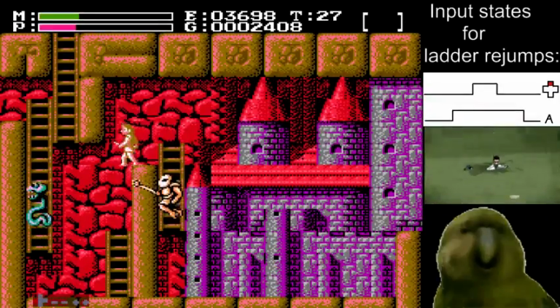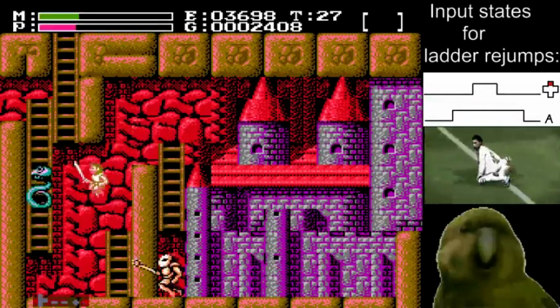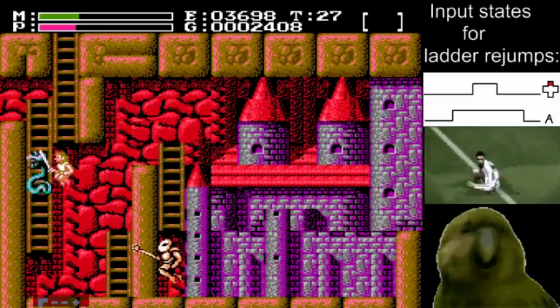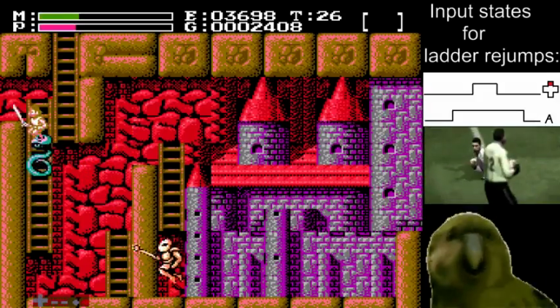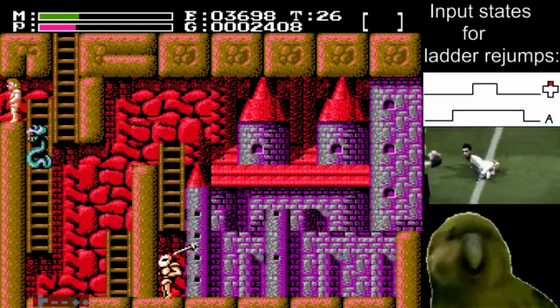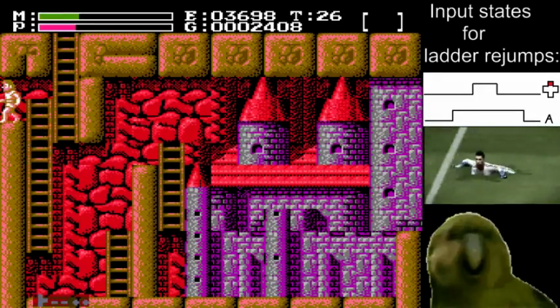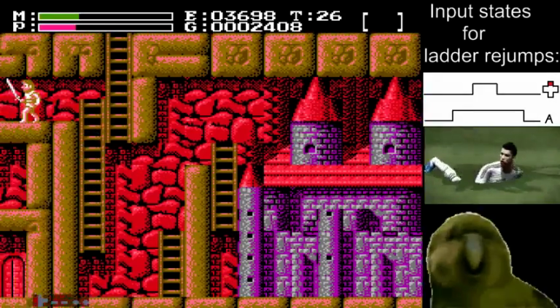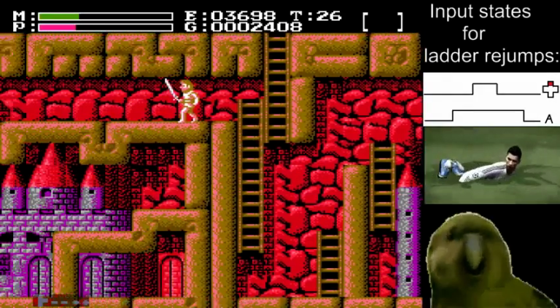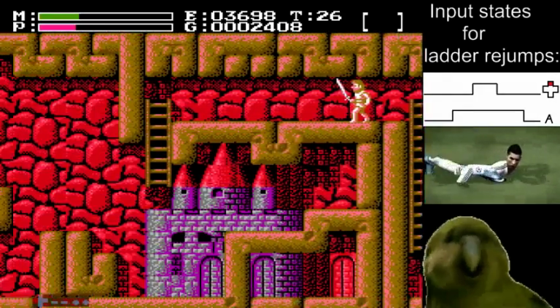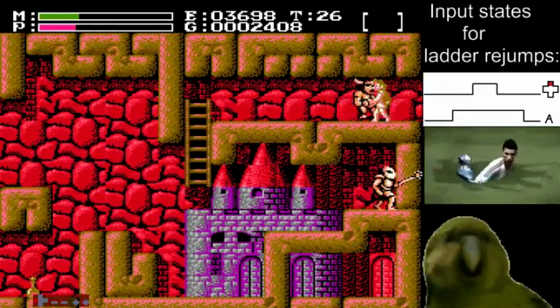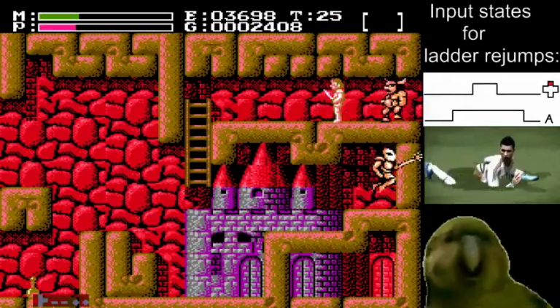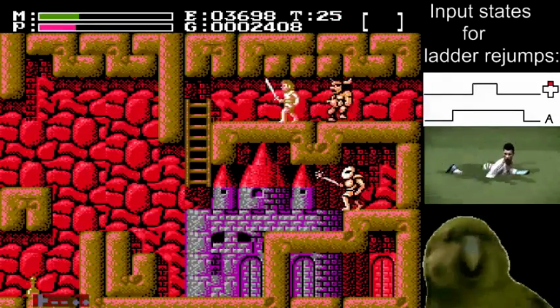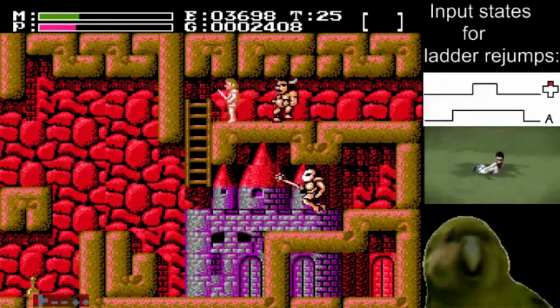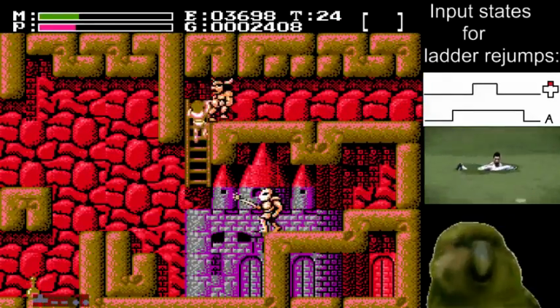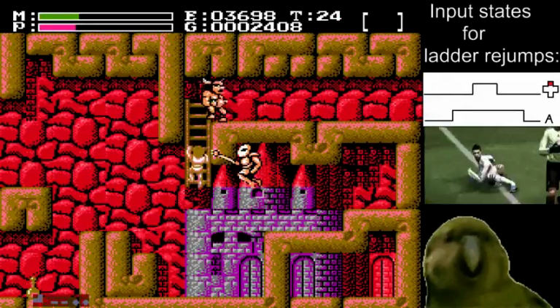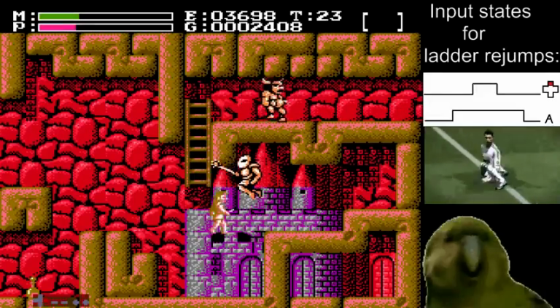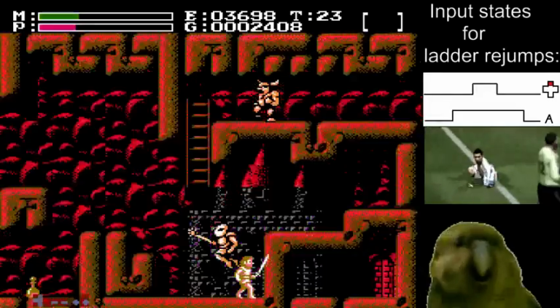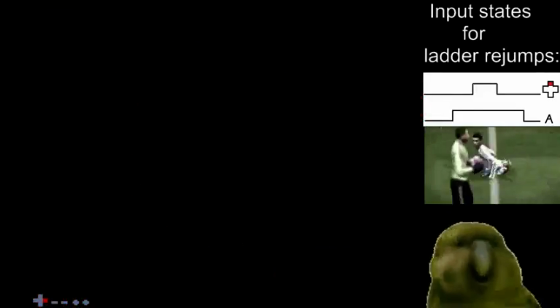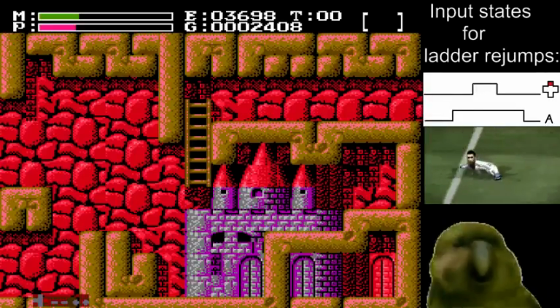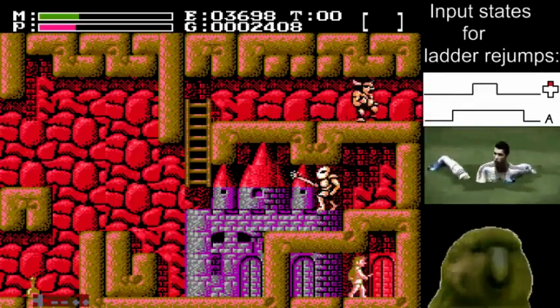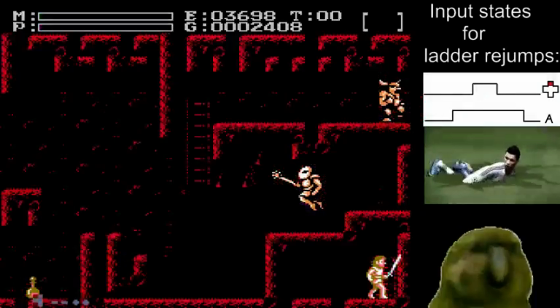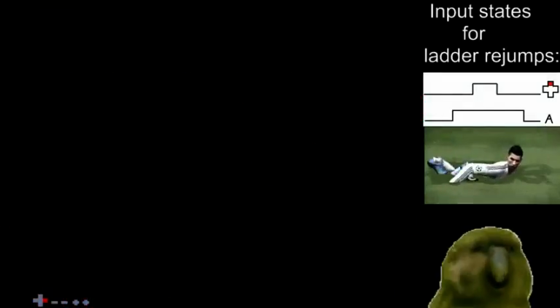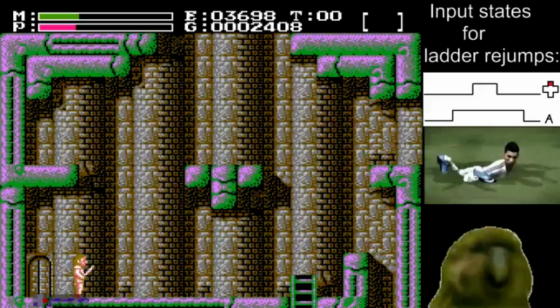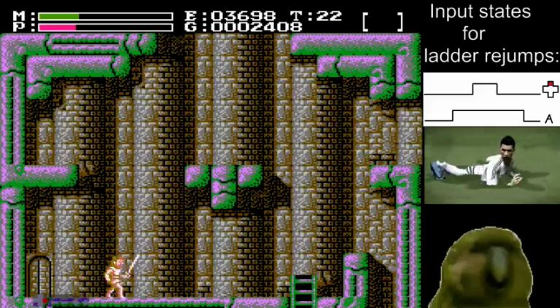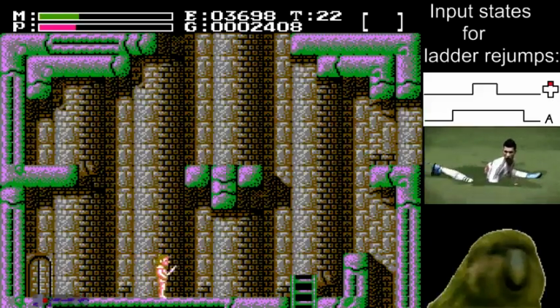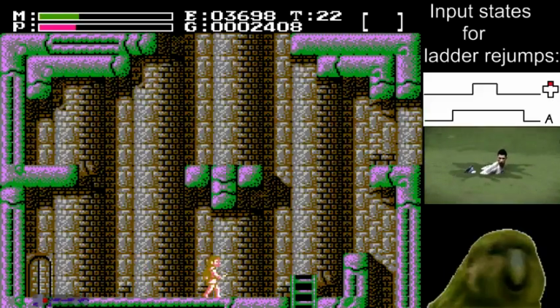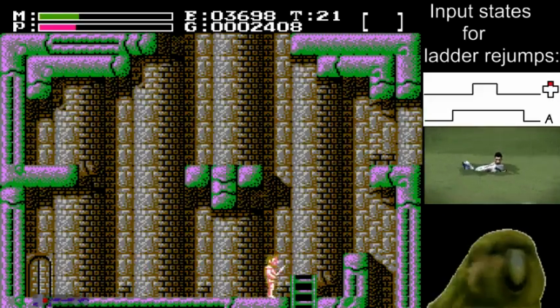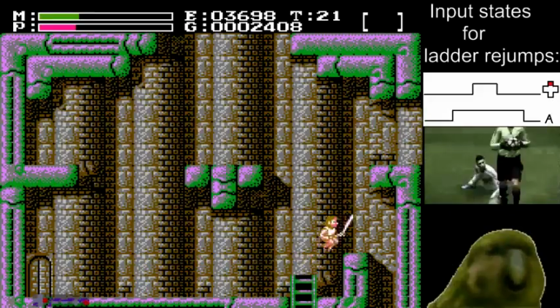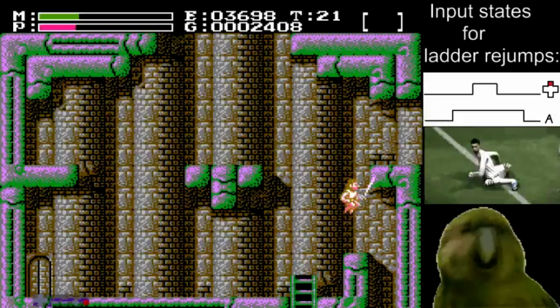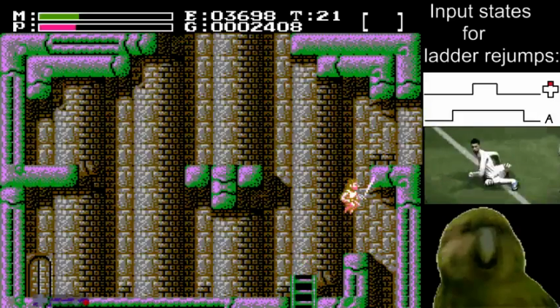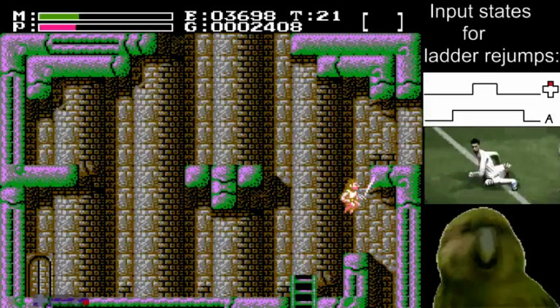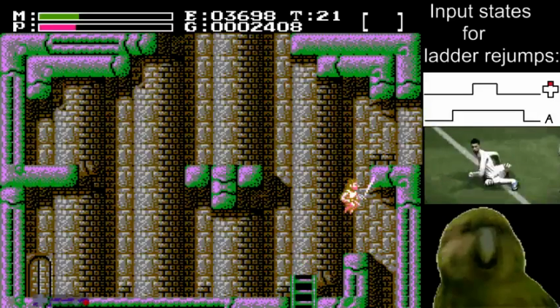That was really good. Normally you always have 25 on the clock, but I have 26, which means I'm ahead. That's the power of rejumps — they save you a wing boot second when you otherwise couldn't.